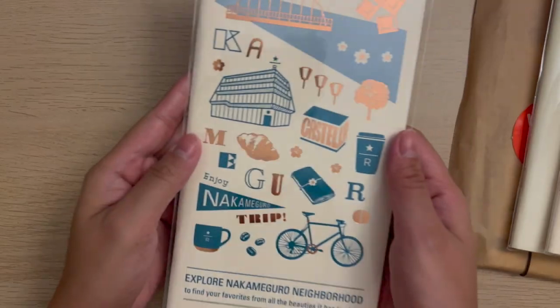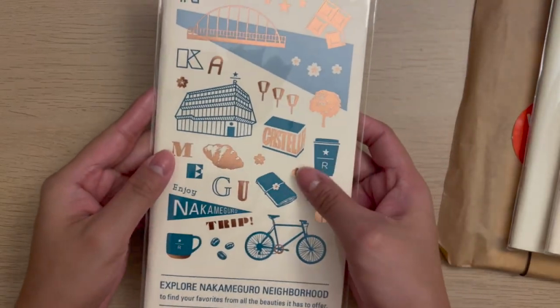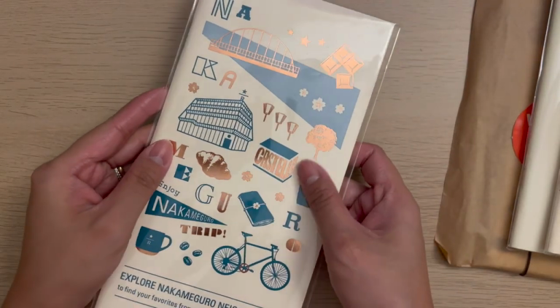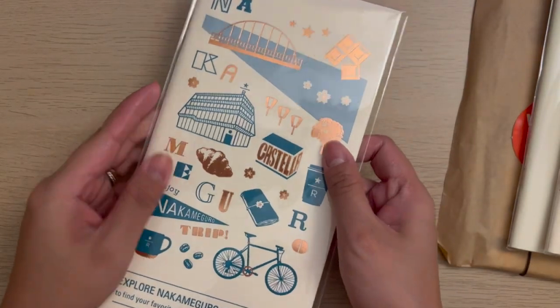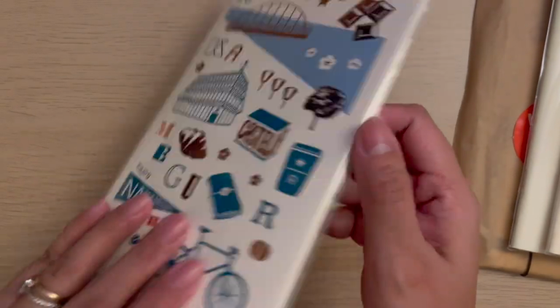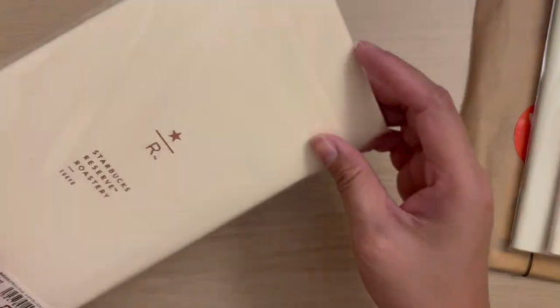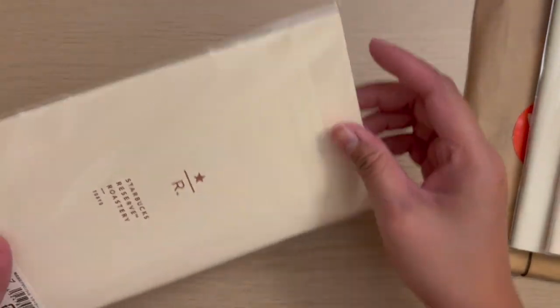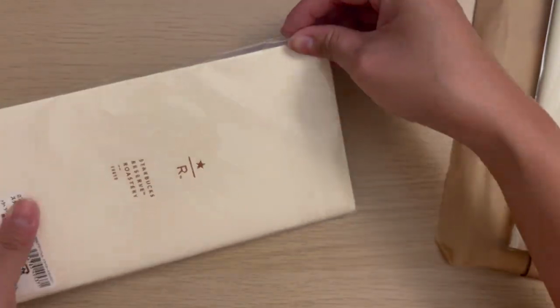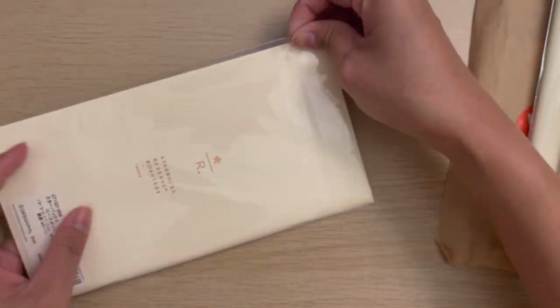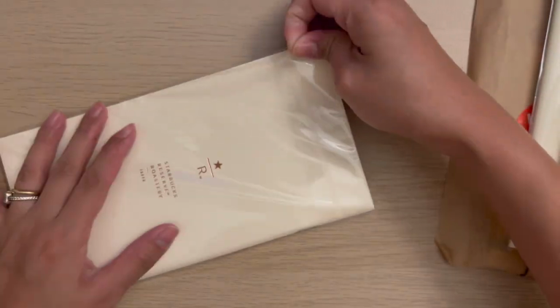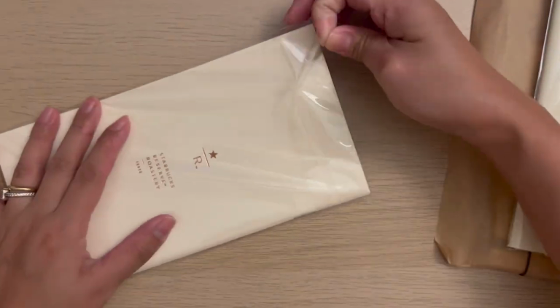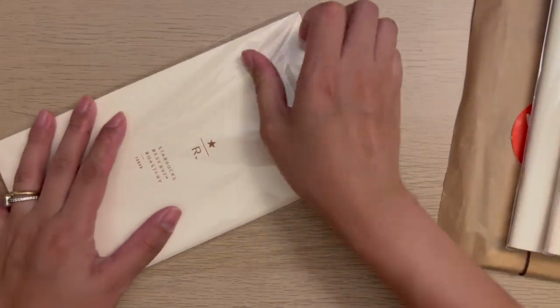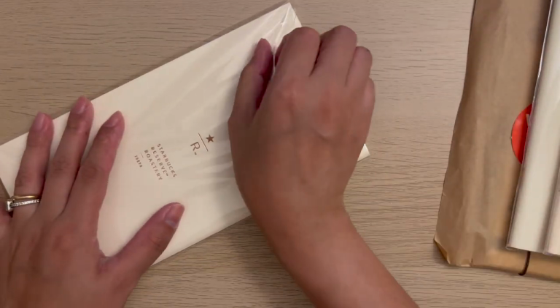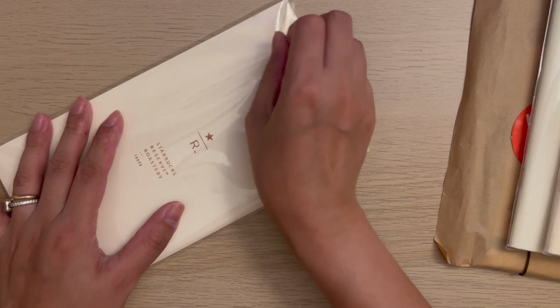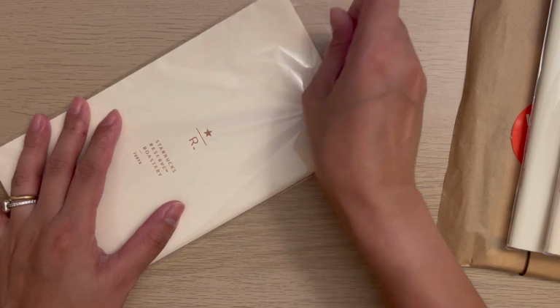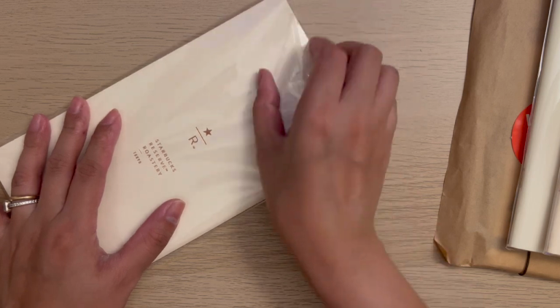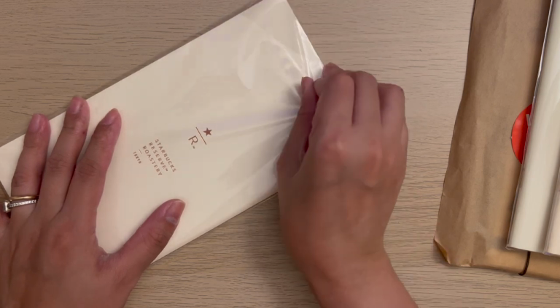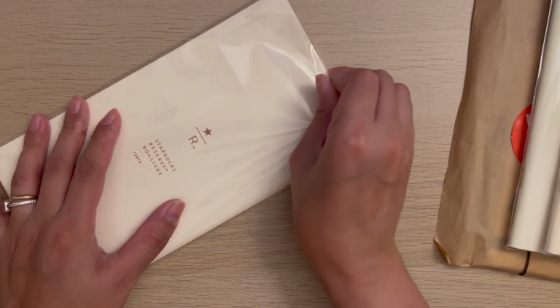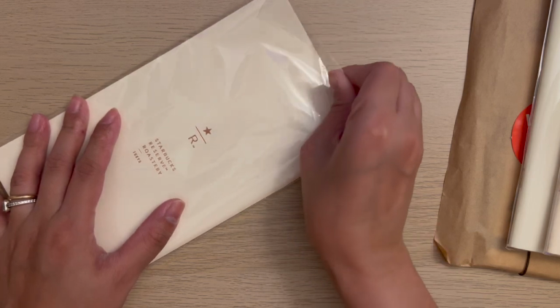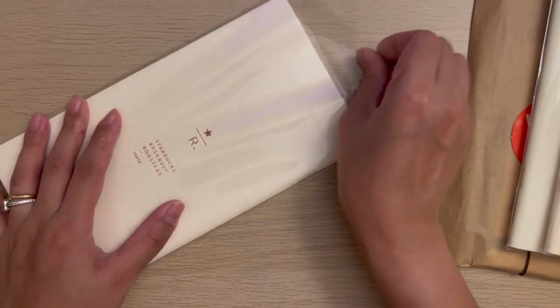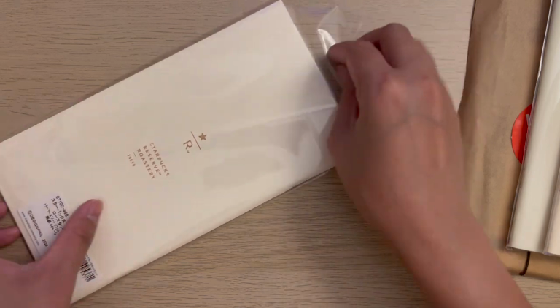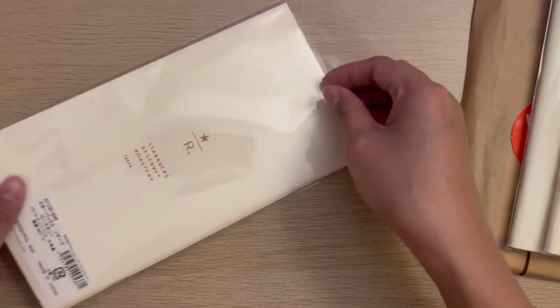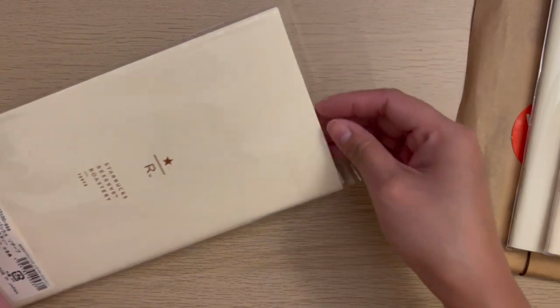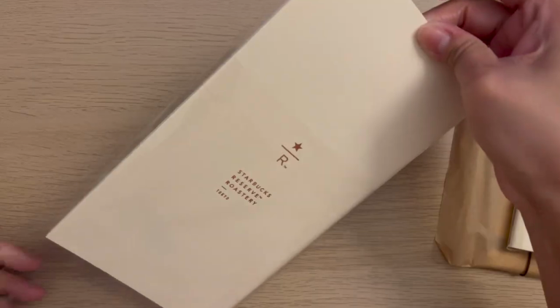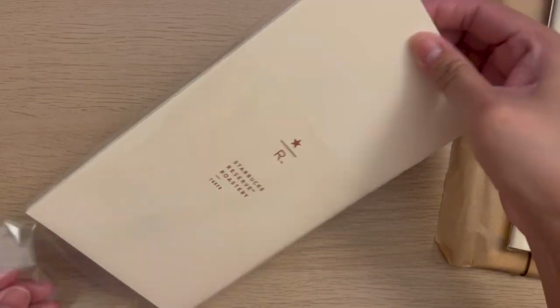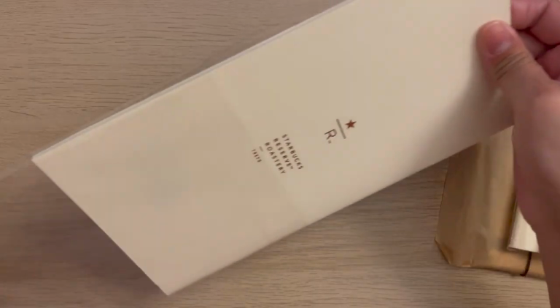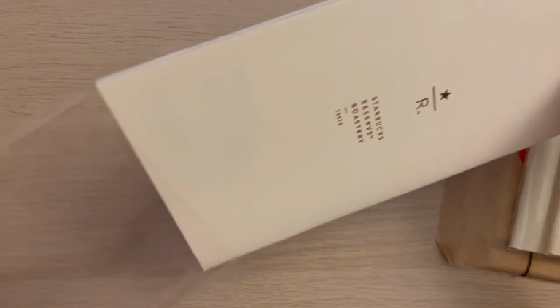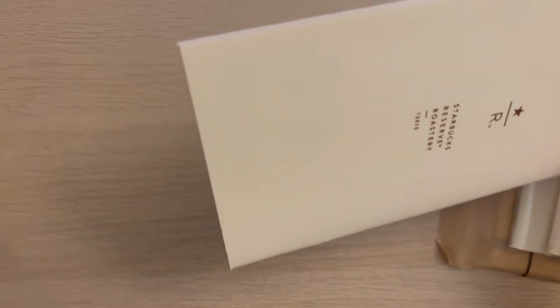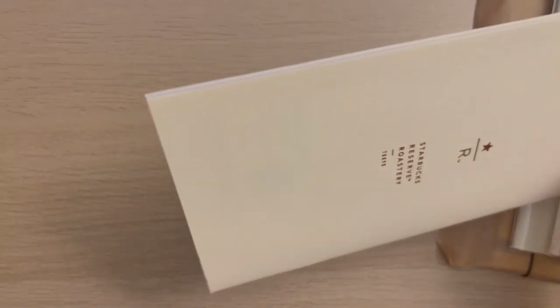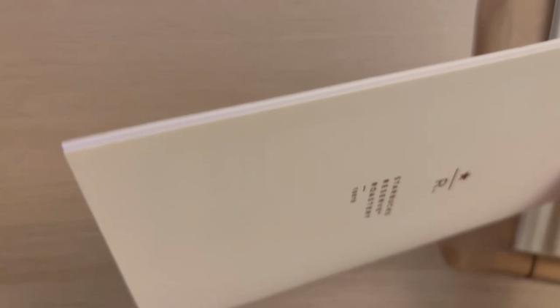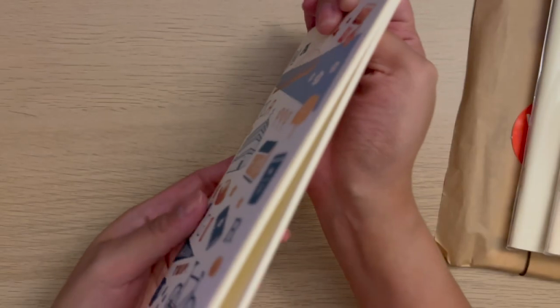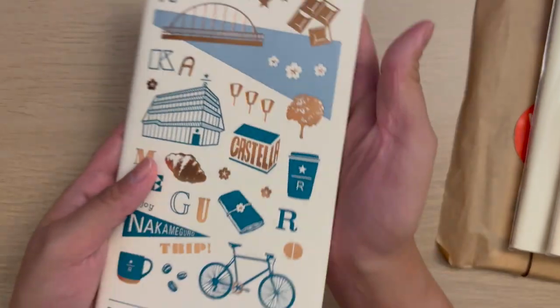I also got this really cute Nakameguro refill from Starbucks Reserve, and they actually have a map of Nakameguro inside.